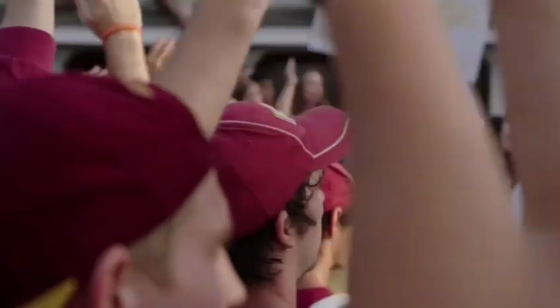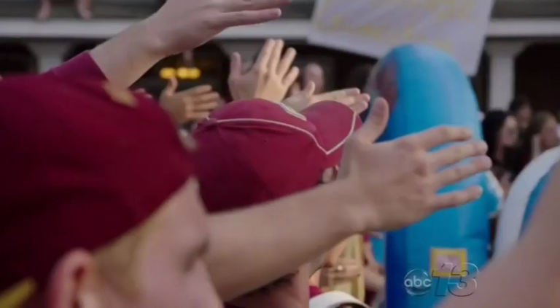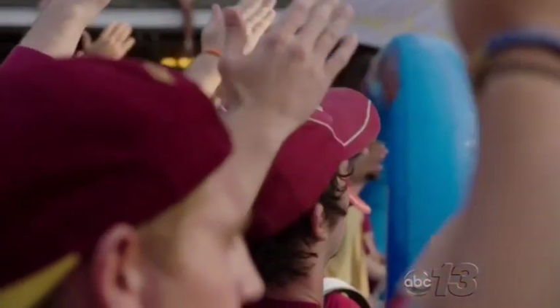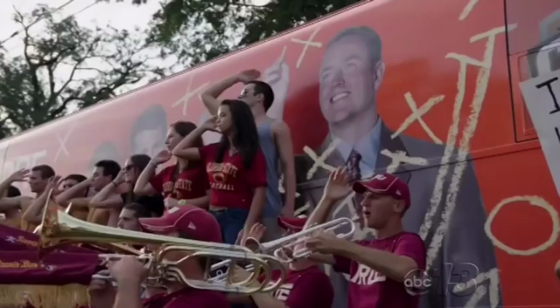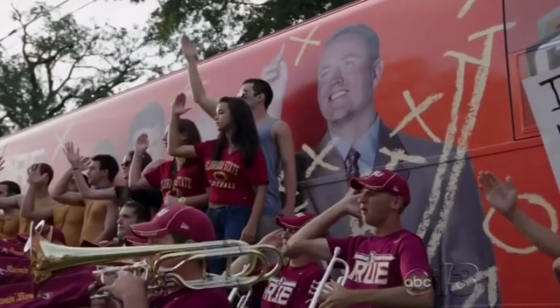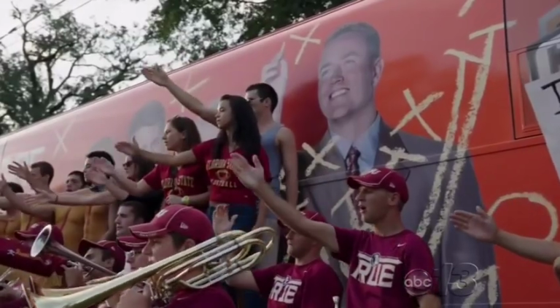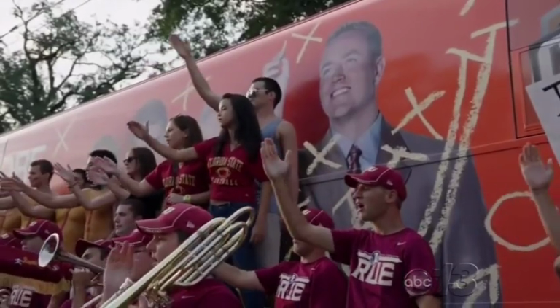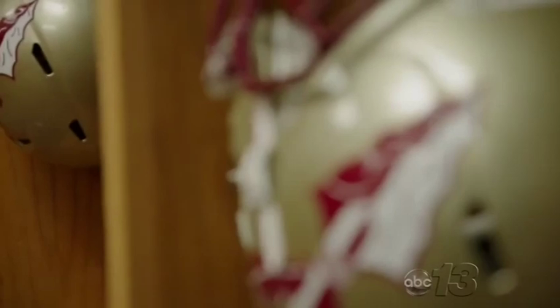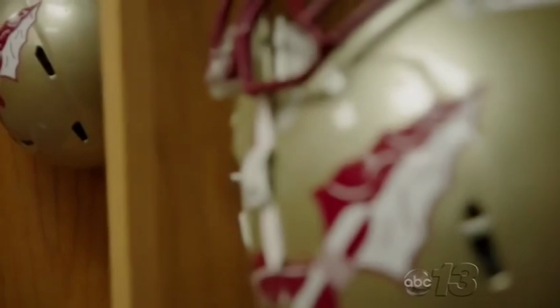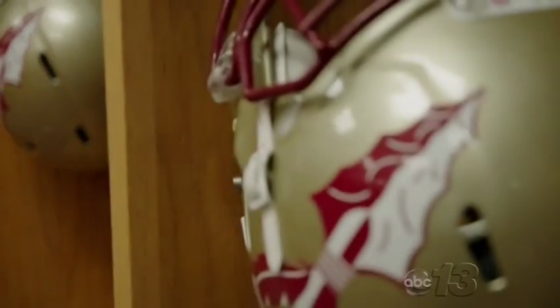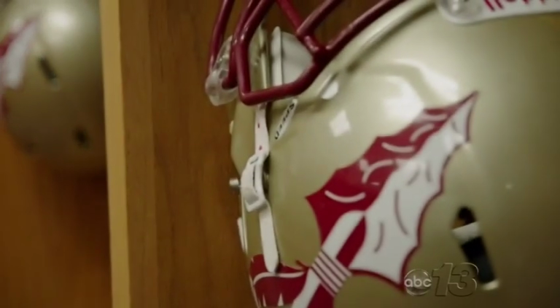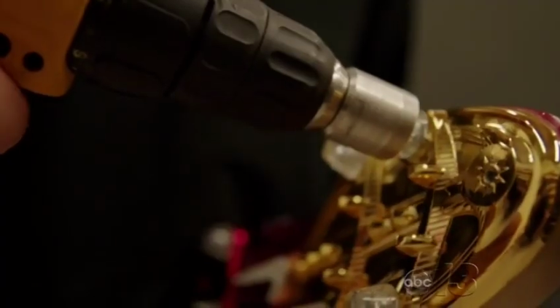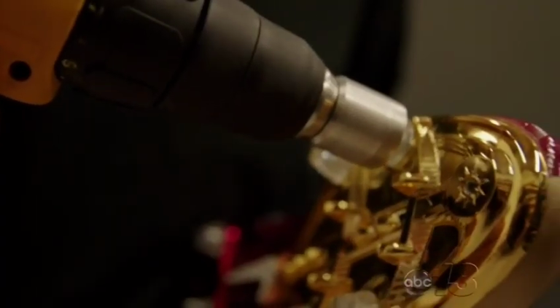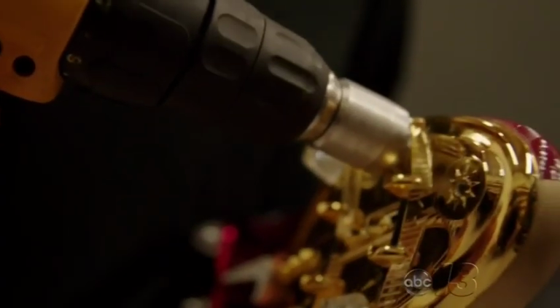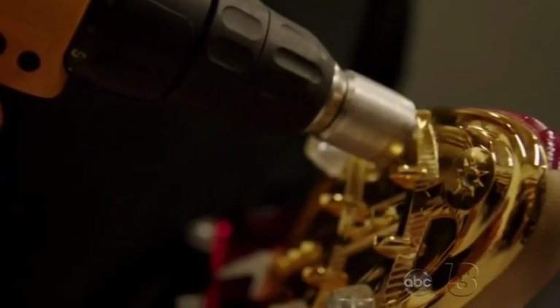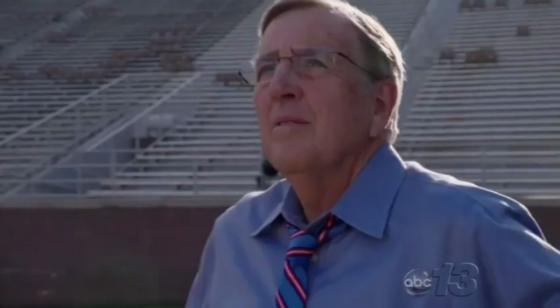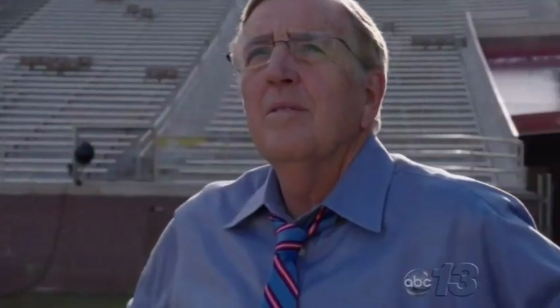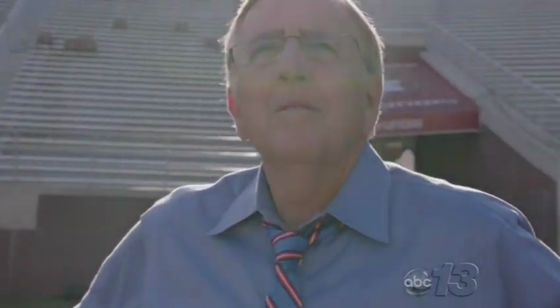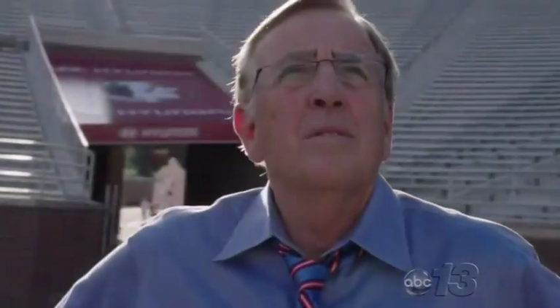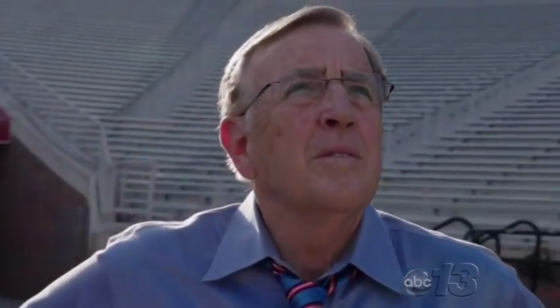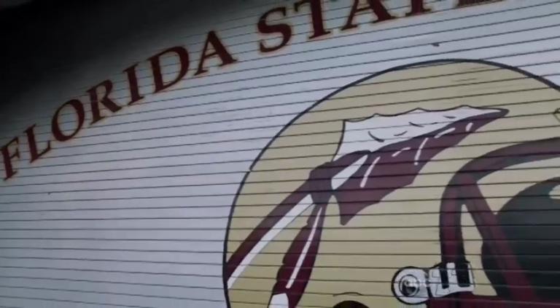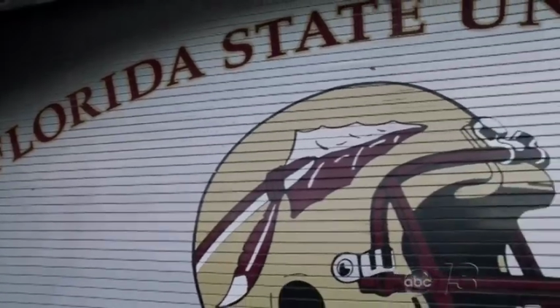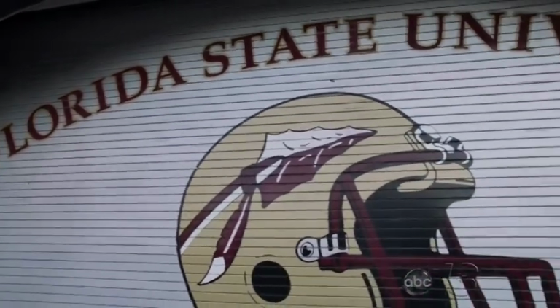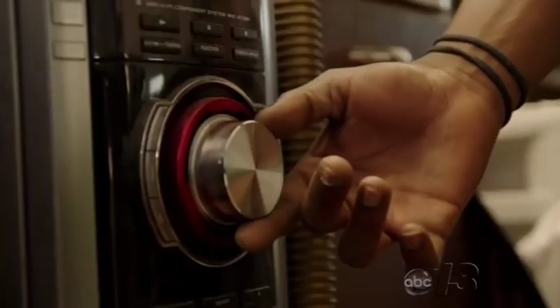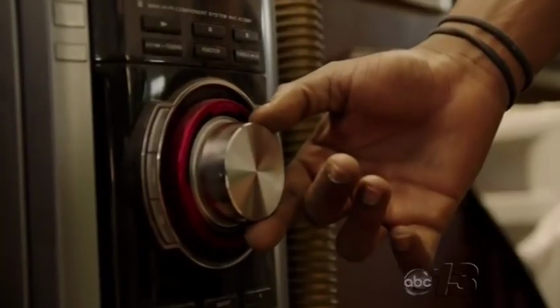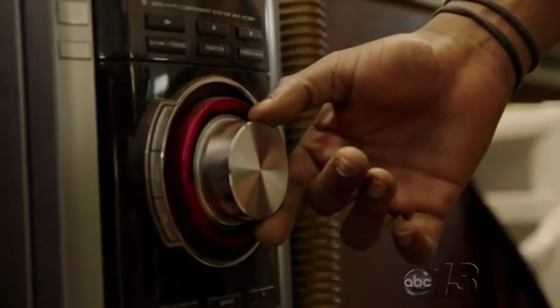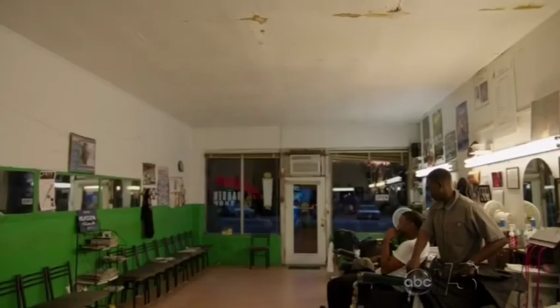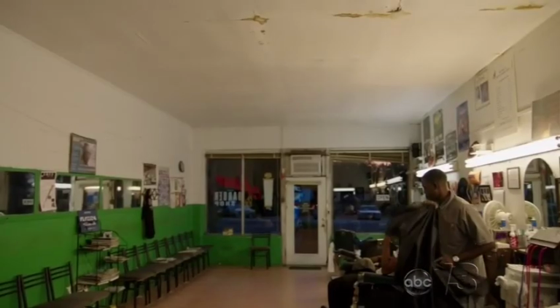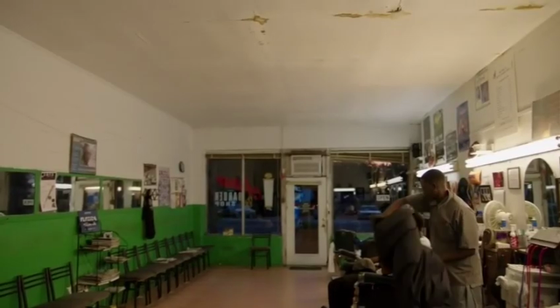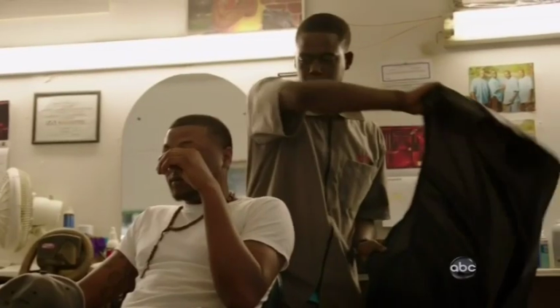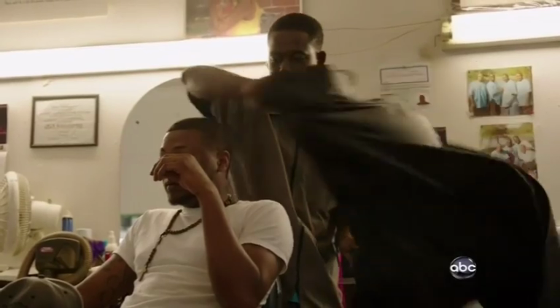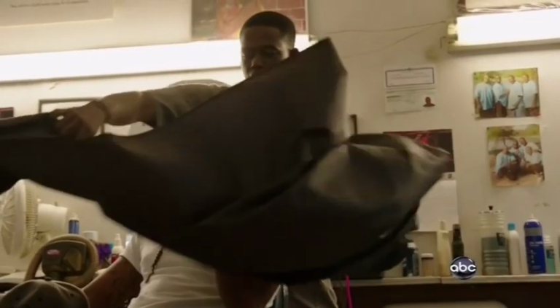Kirk Herbstreet selected Florida State as one of his finalists this year, and they are on a roll. They're going to be a heck of a challenge. They'll be one of, if not the best, offenses we'll play all year.